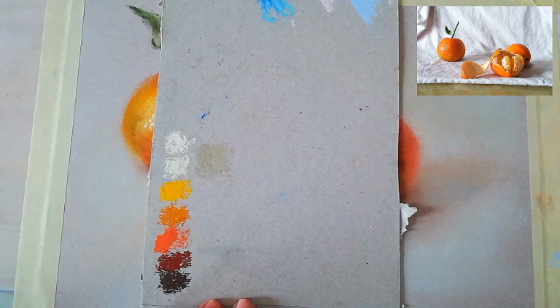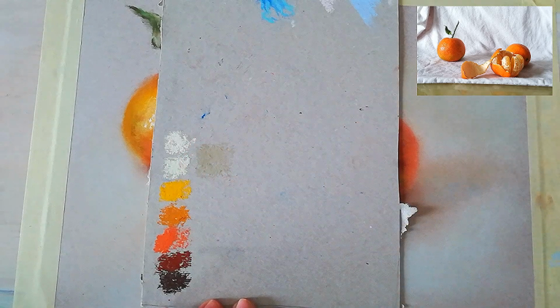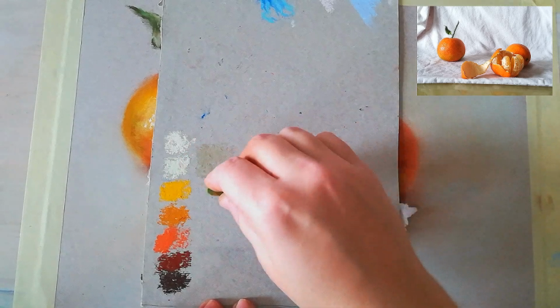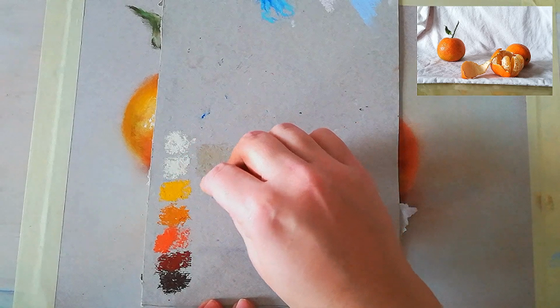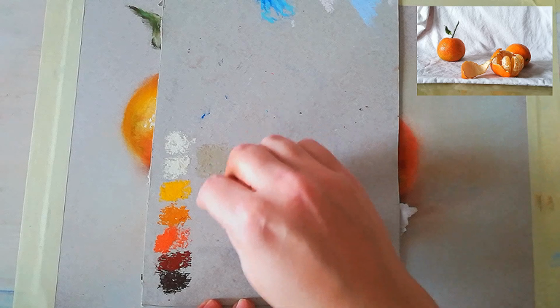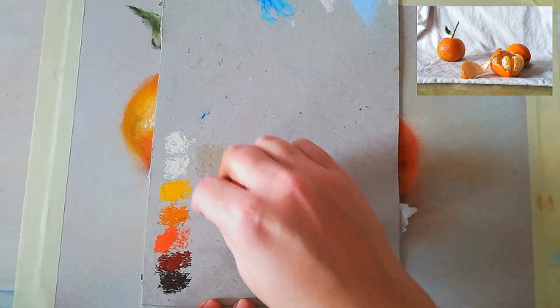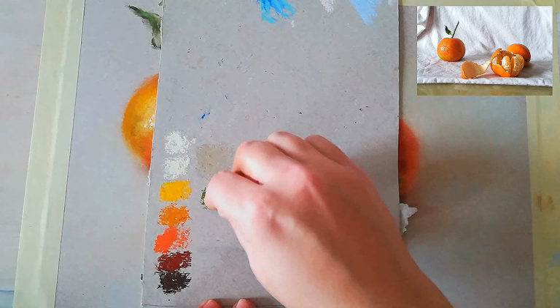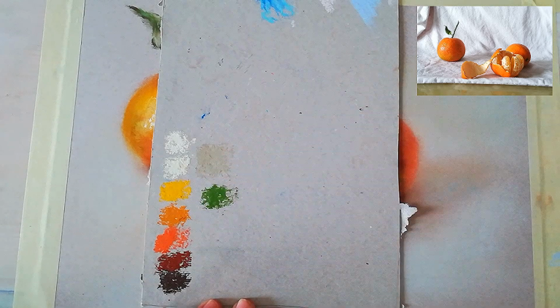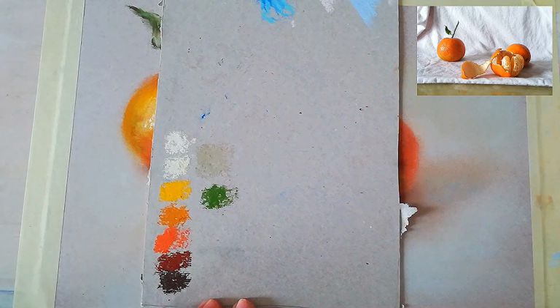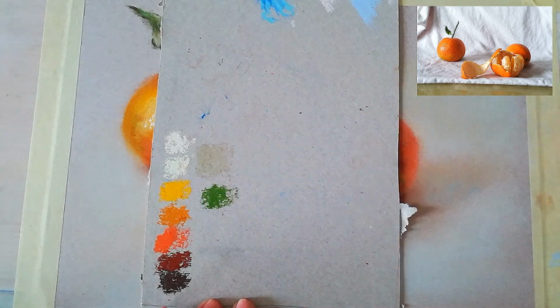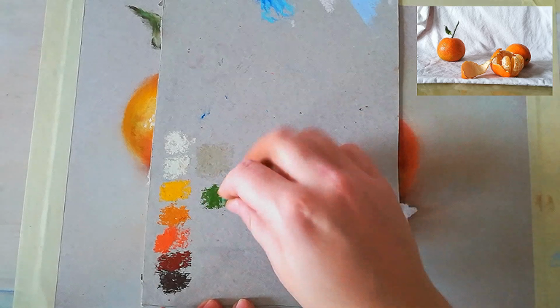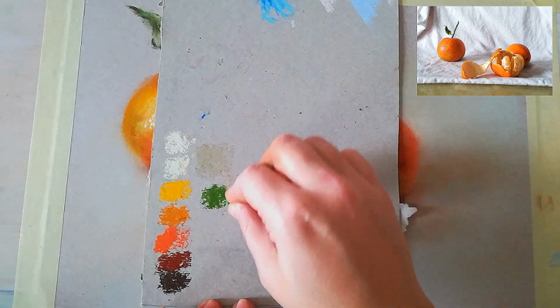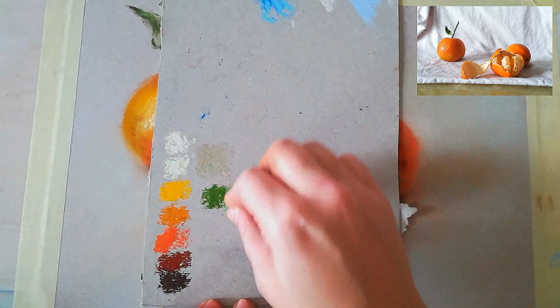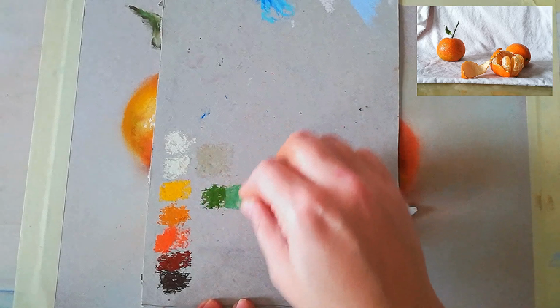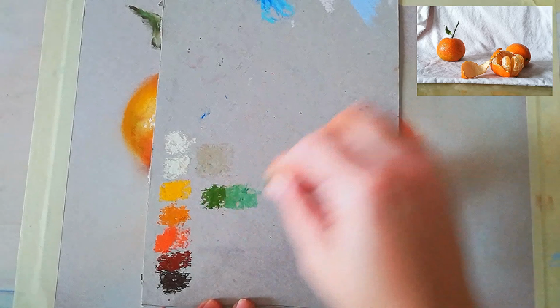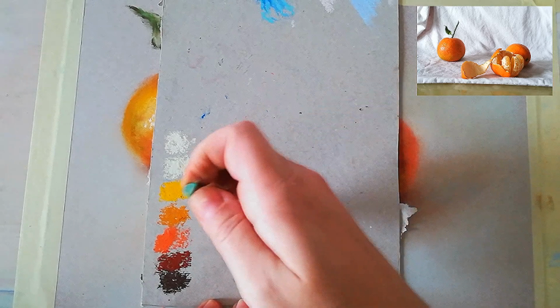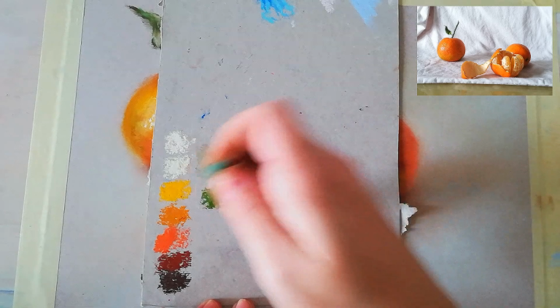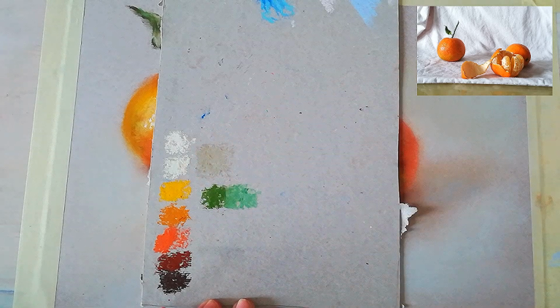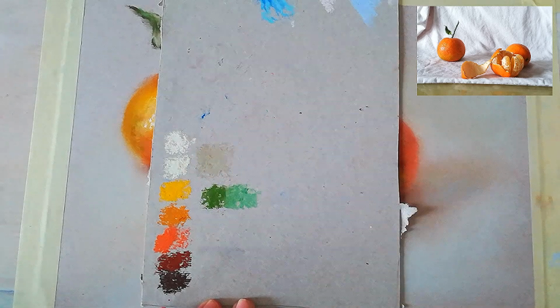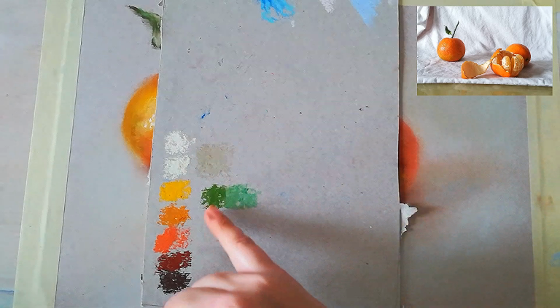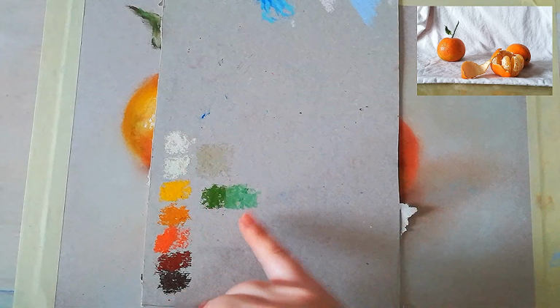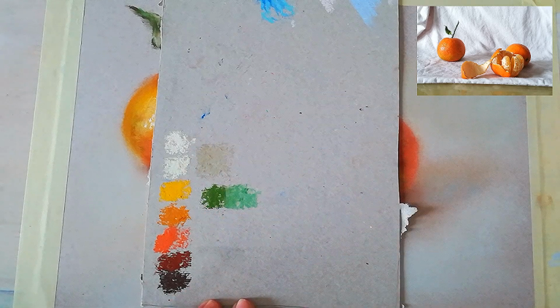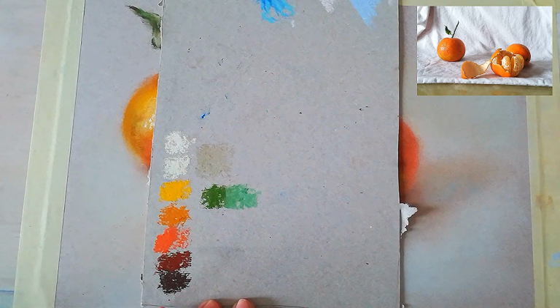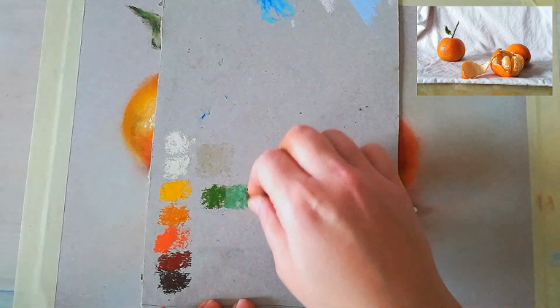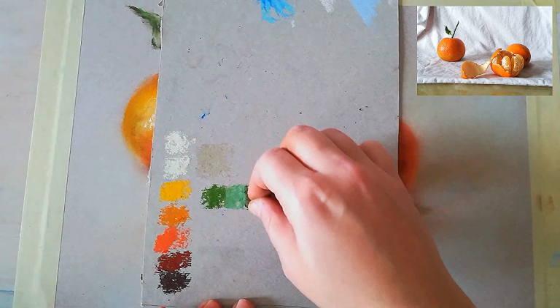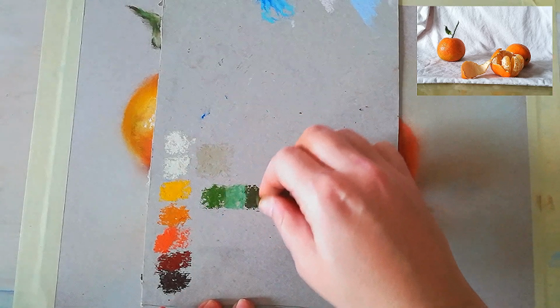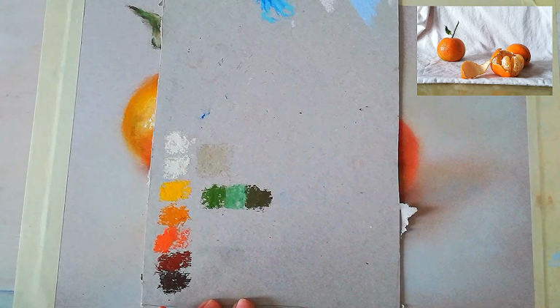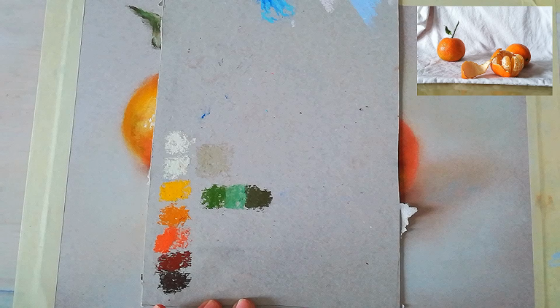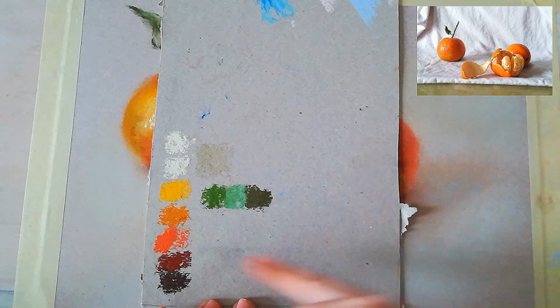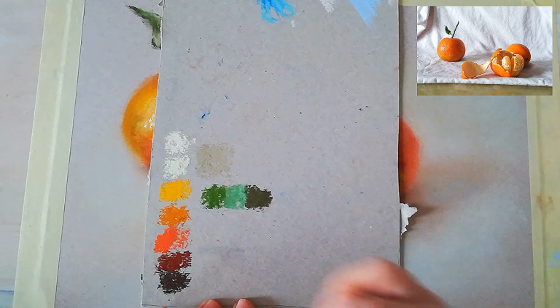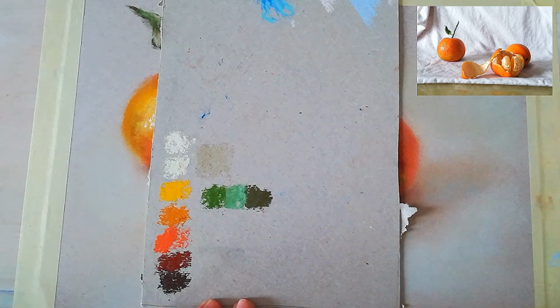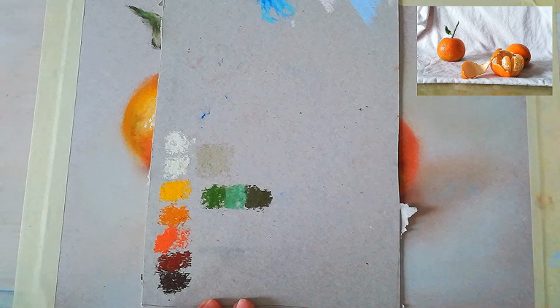For the greens on the leaves, we will be using these two greens — one is warmer, one is cooler. And then a darker green to create the shadows on the leaves.